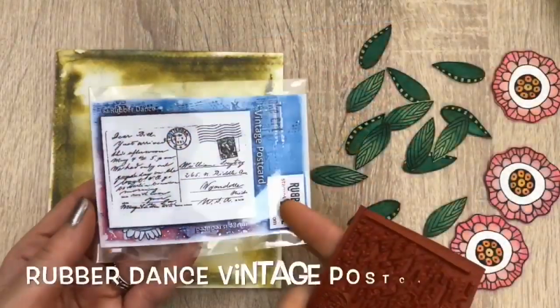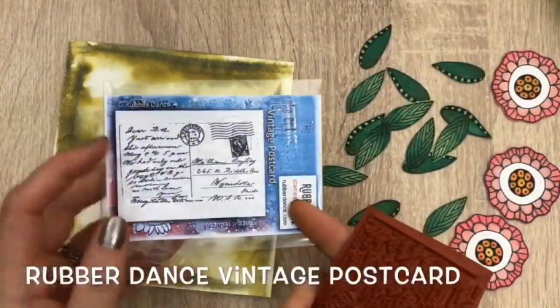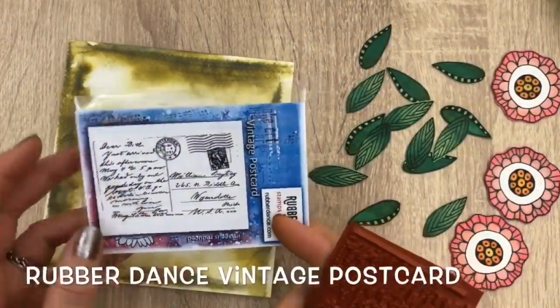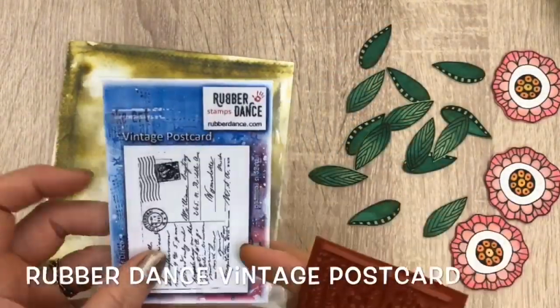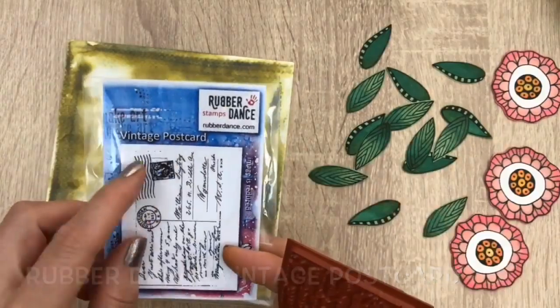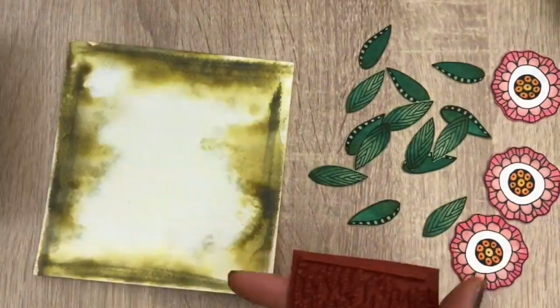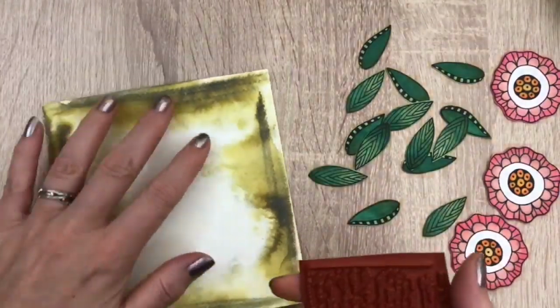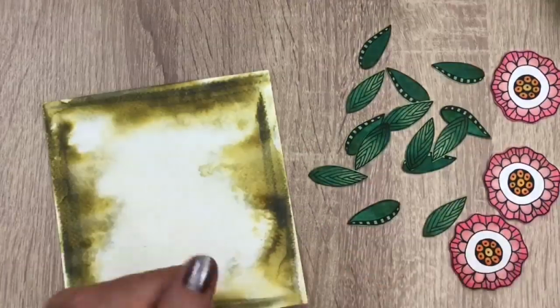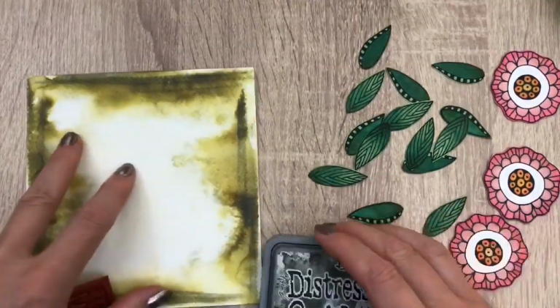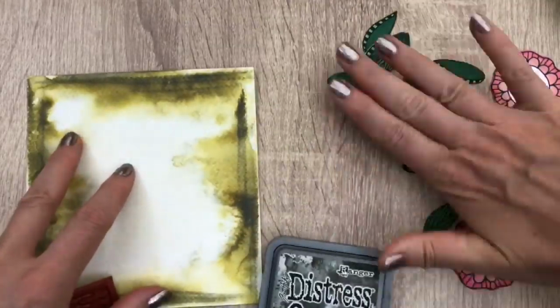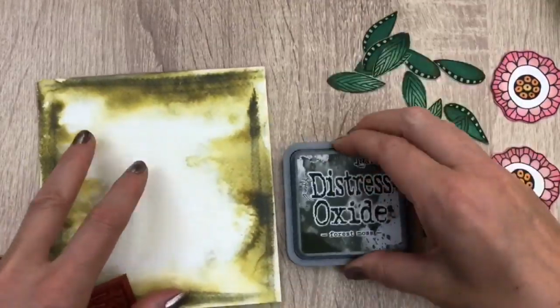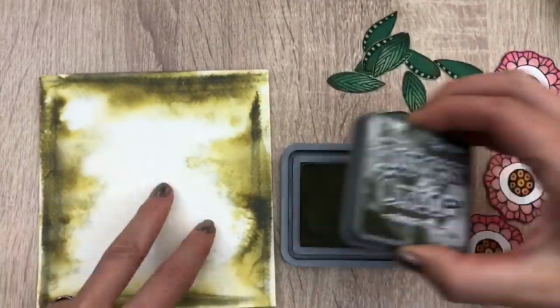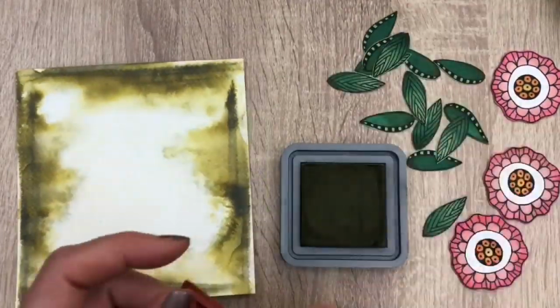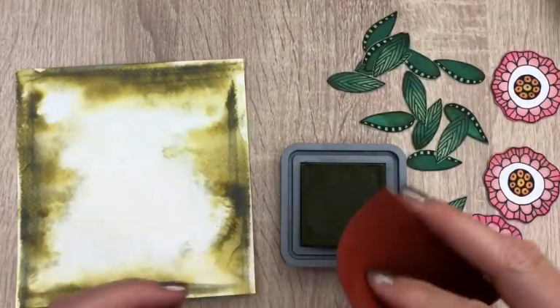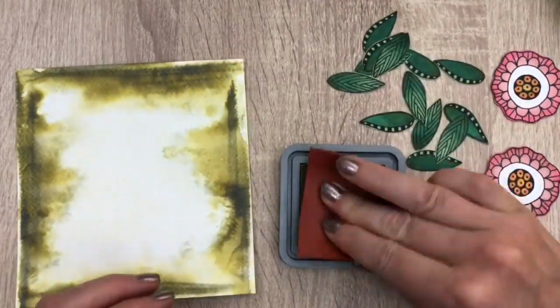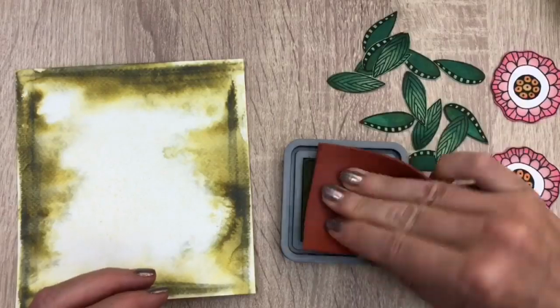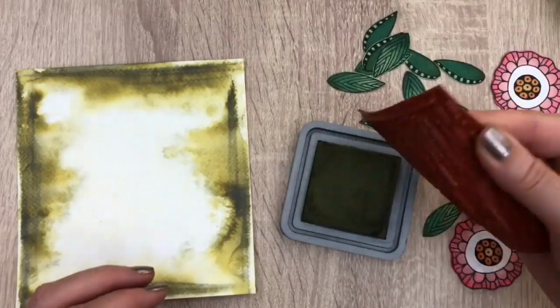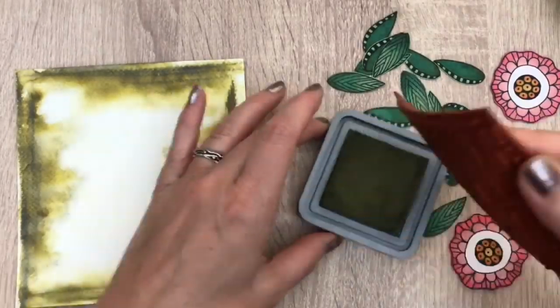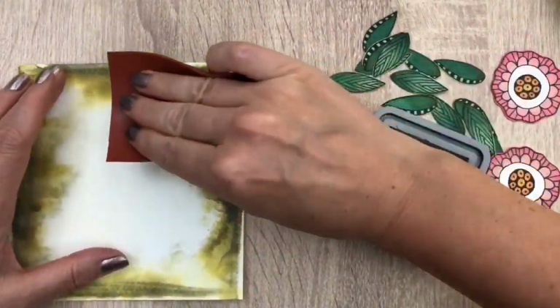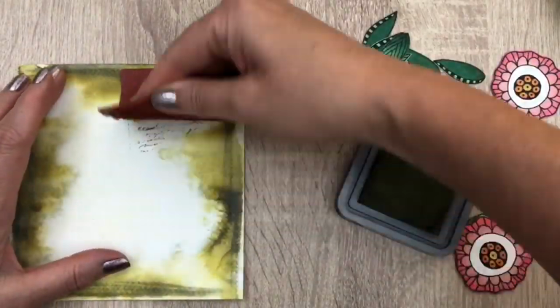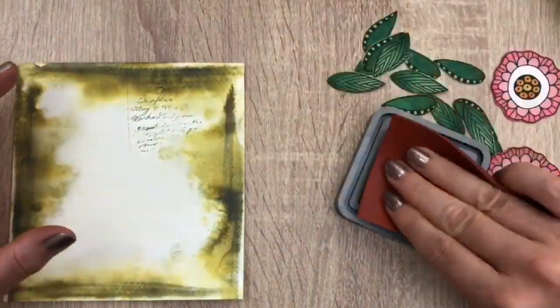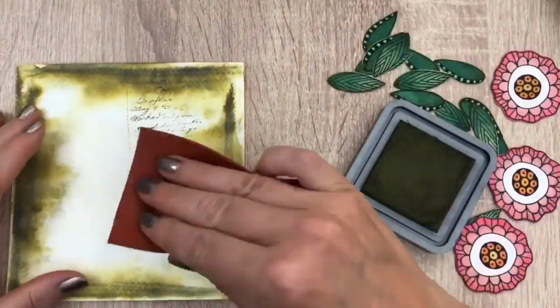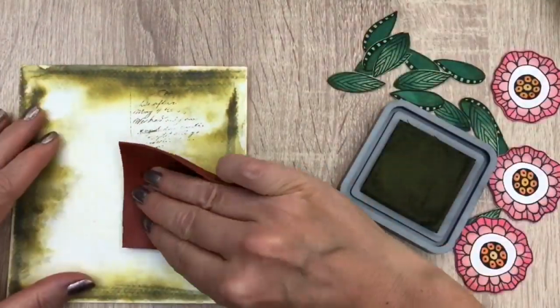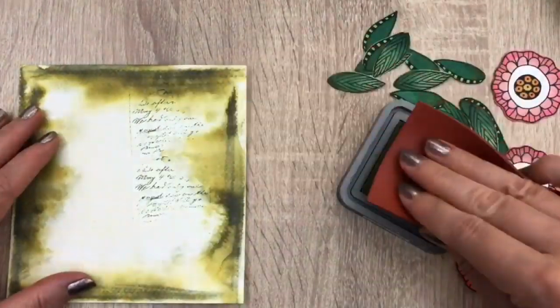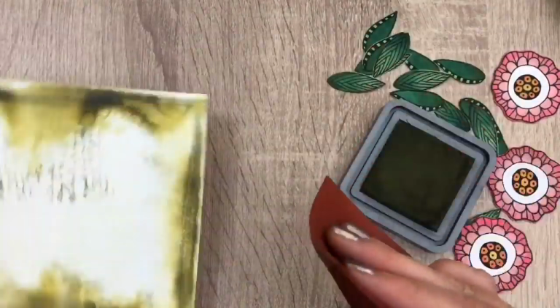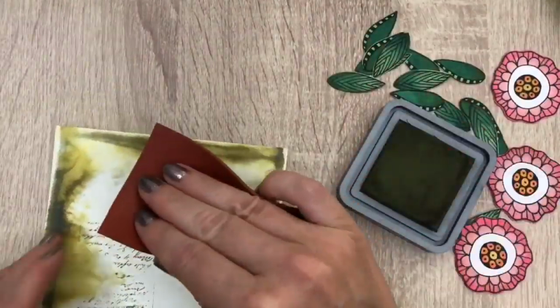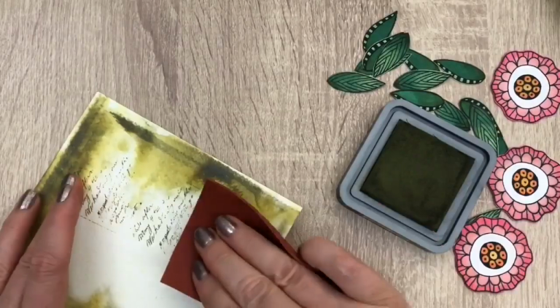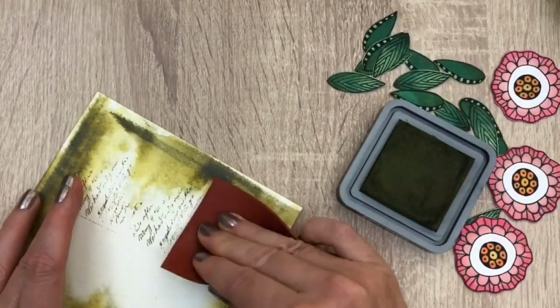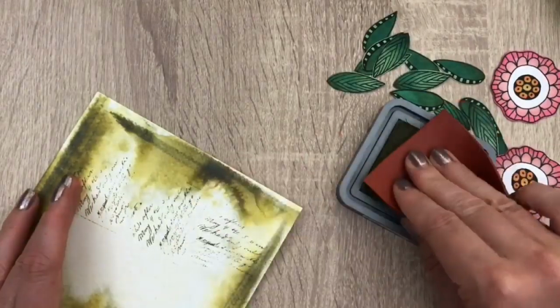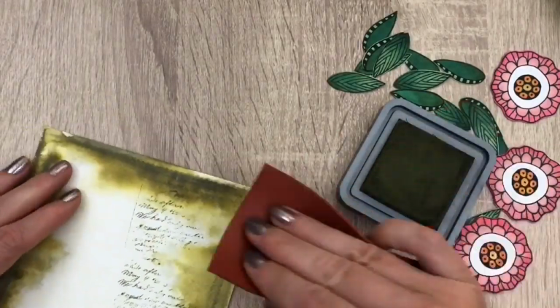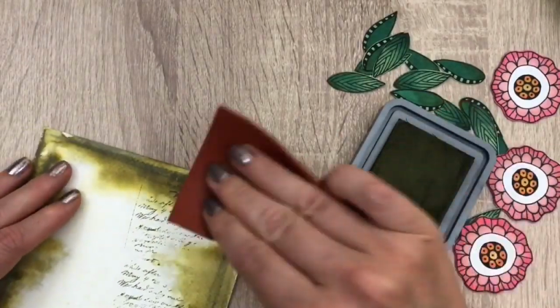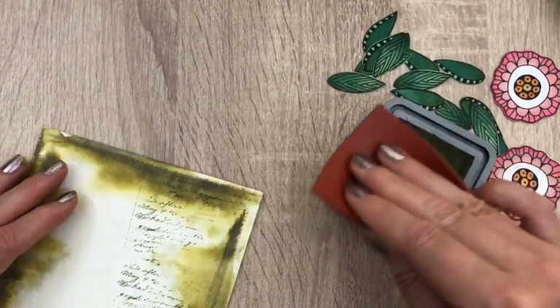I have all the parts, so on with the page. I'm going to stamp with Forest Moss again and the postcard stamp. It's a nice size to hold, so I do some random freehand stamping. I stamp and turn the page to get the pattern in all directions.